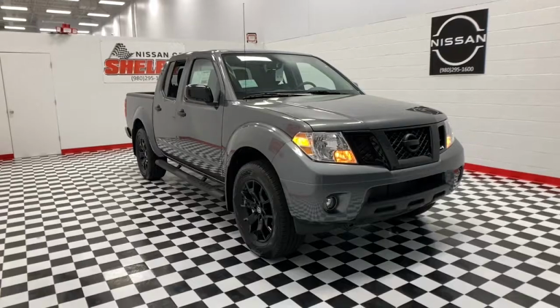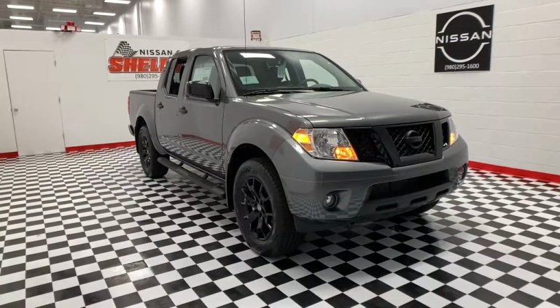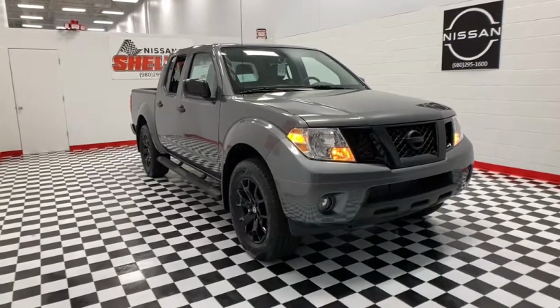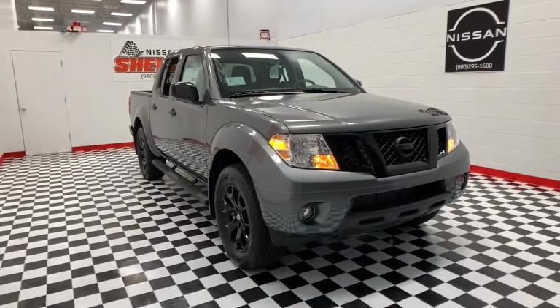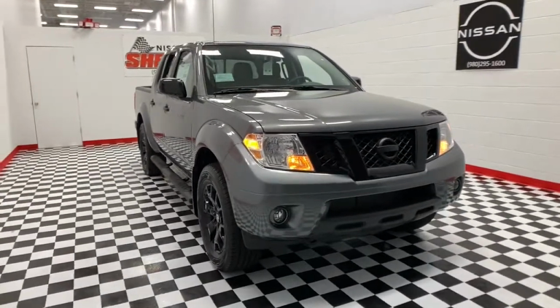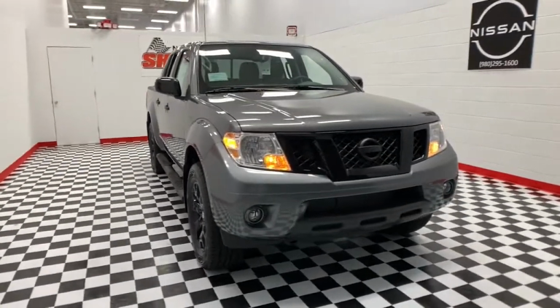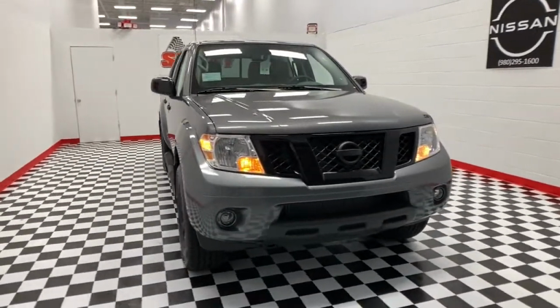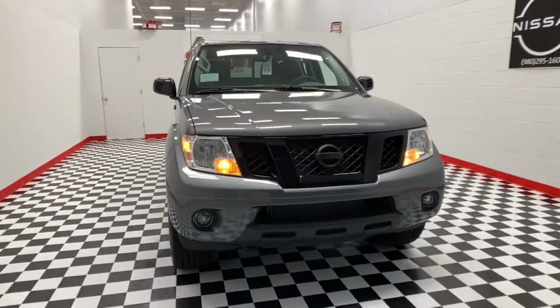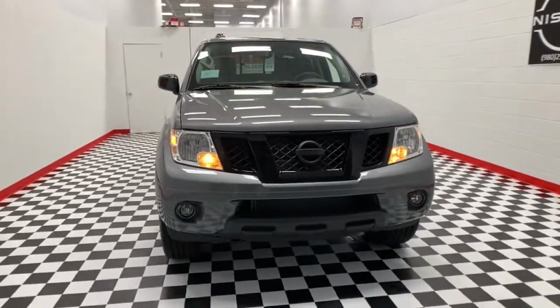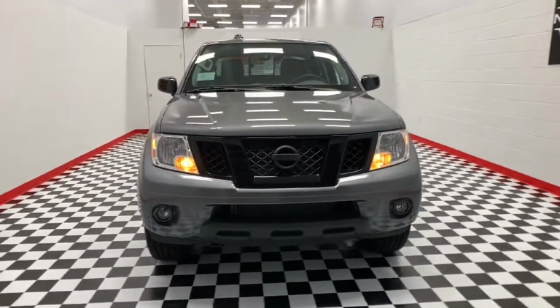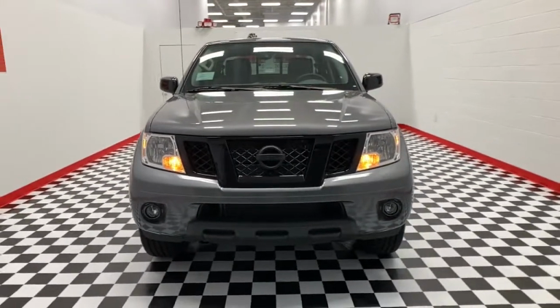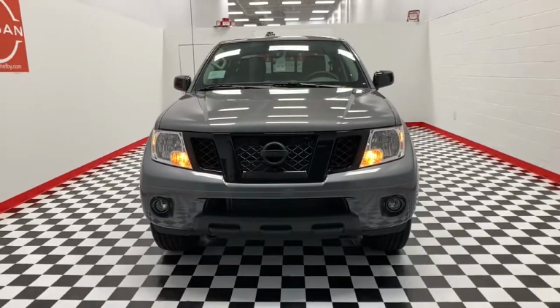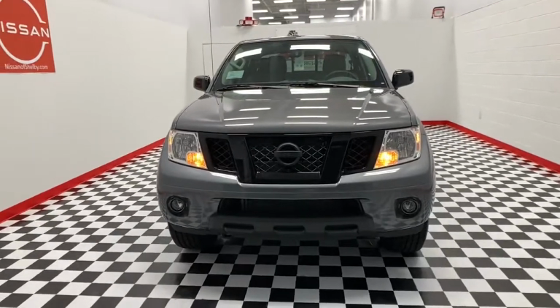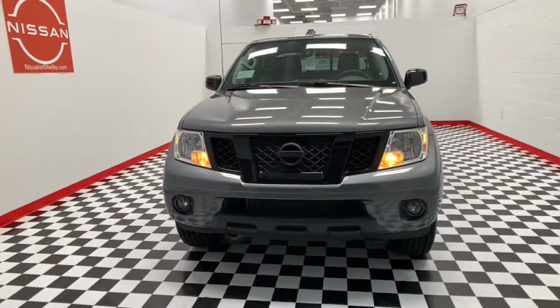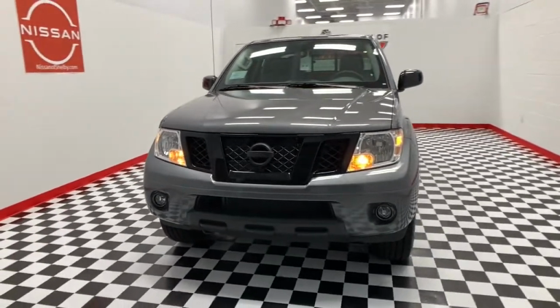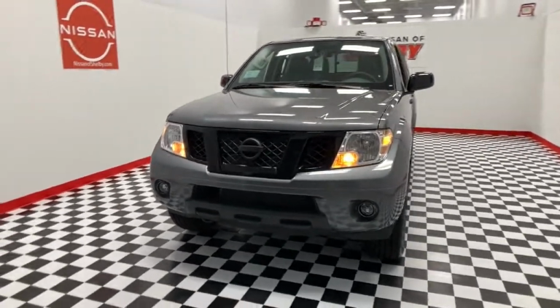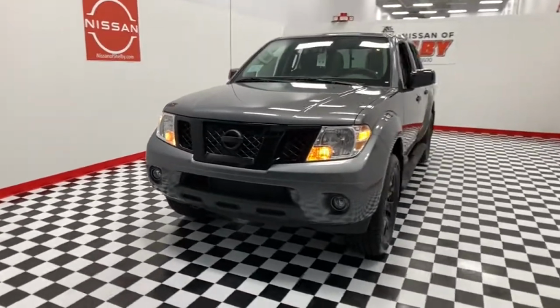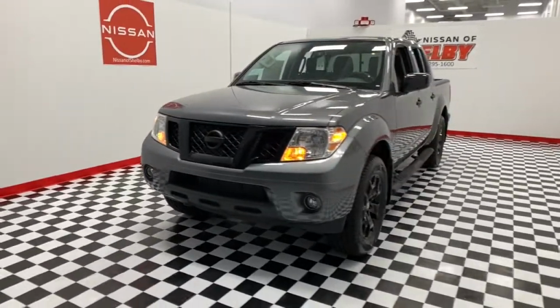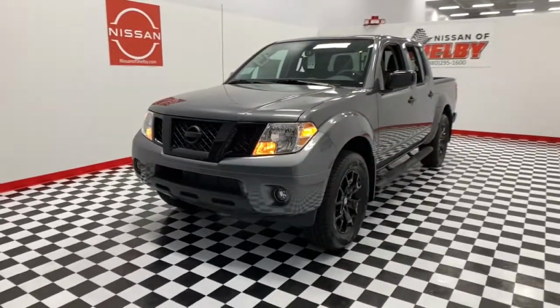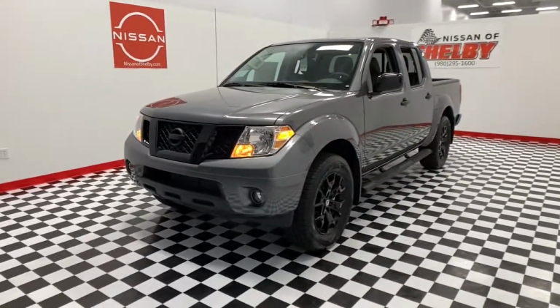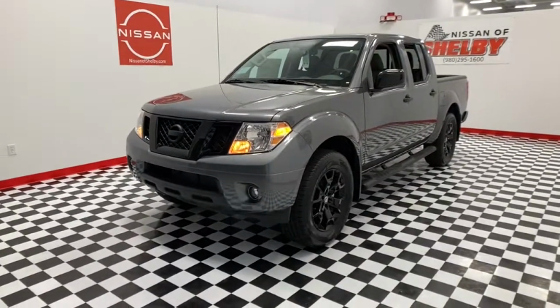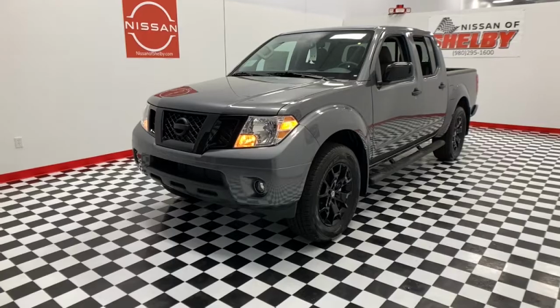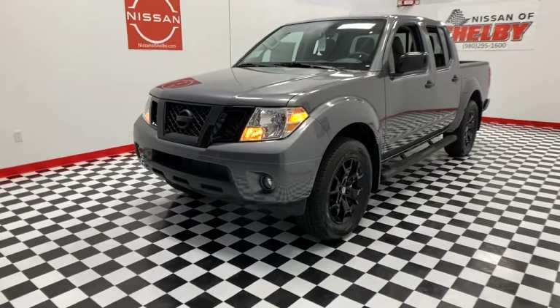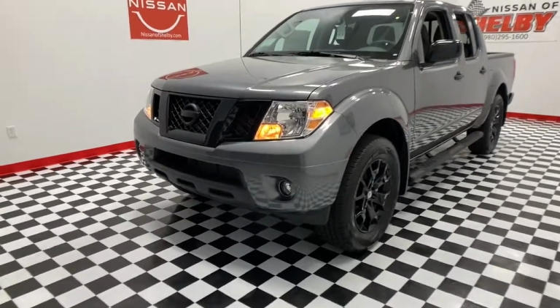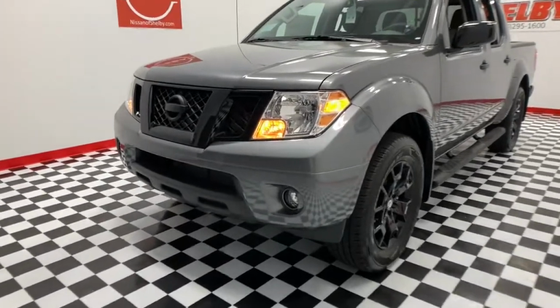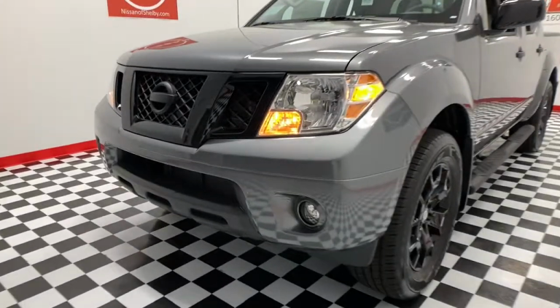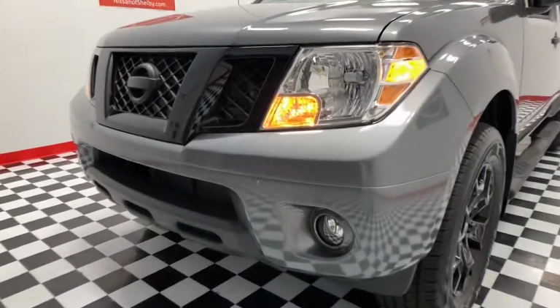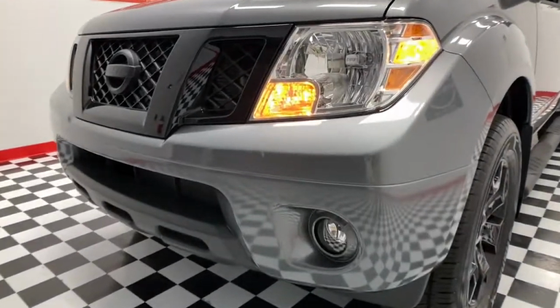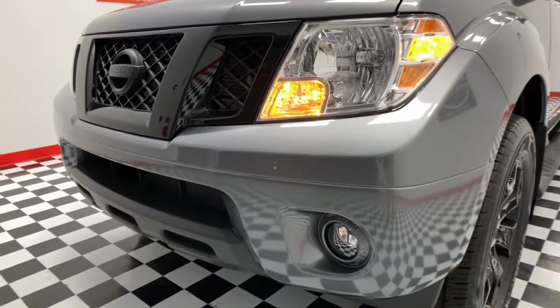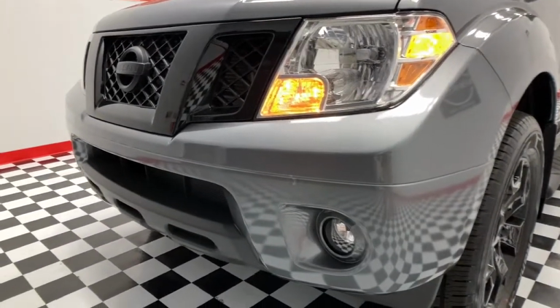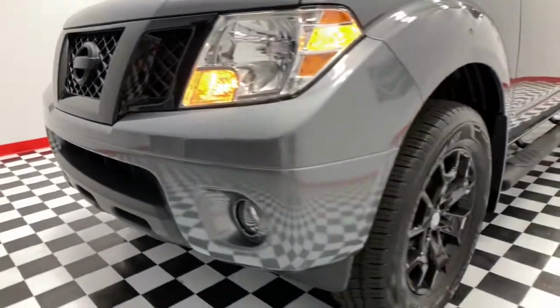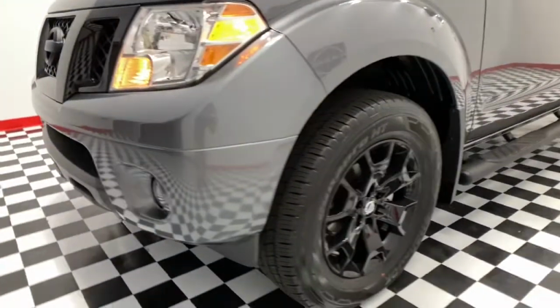Here is a wonderful 2021 Nissan Frontier. You'll be ready for the job or off-road recreation in this remarkably affordable Frontier. Comfortable, capable, and hardworking, this popular mid-size pickup is waiting just for you.